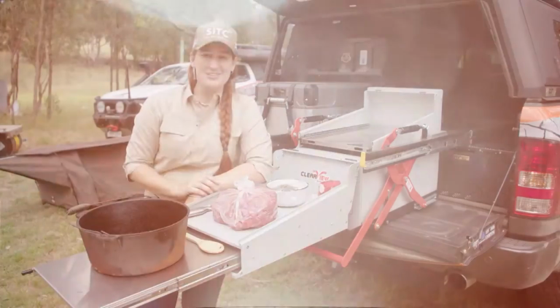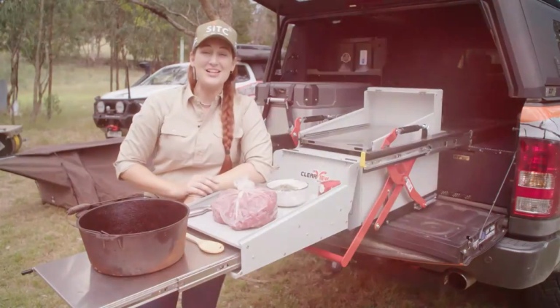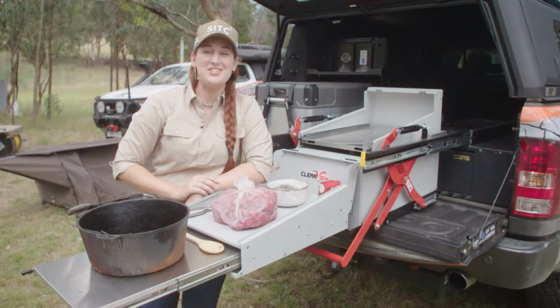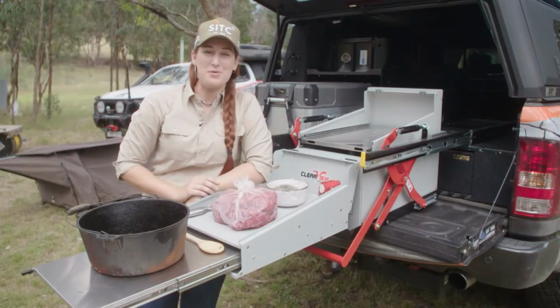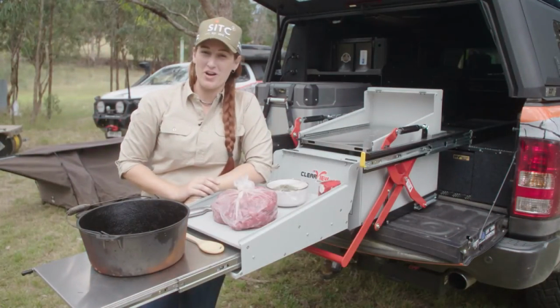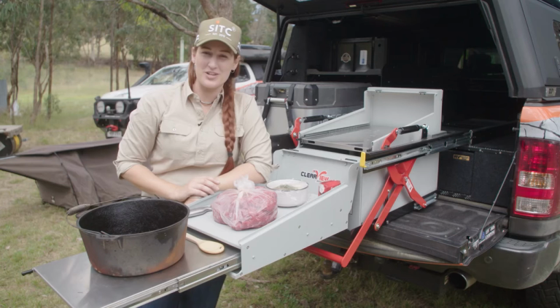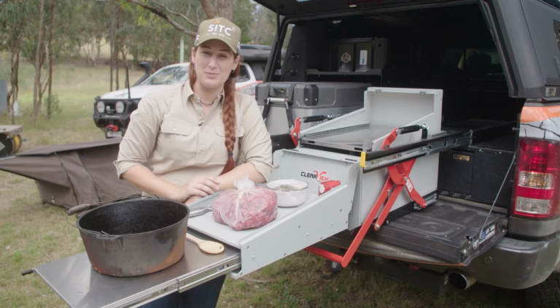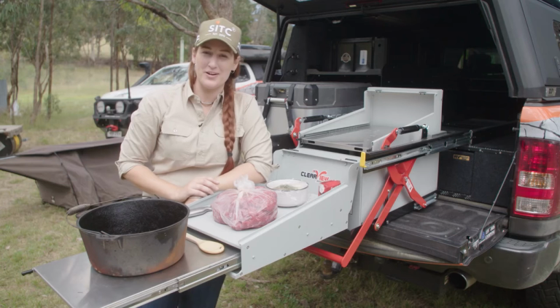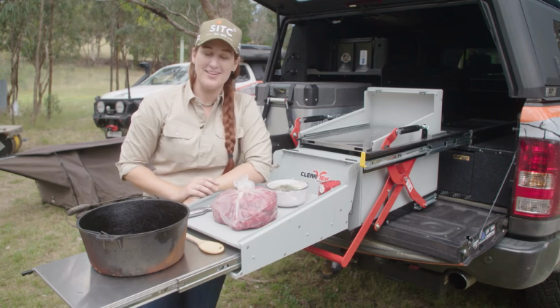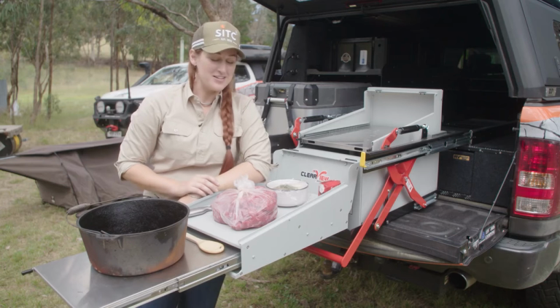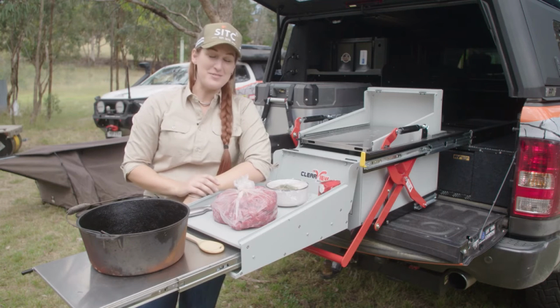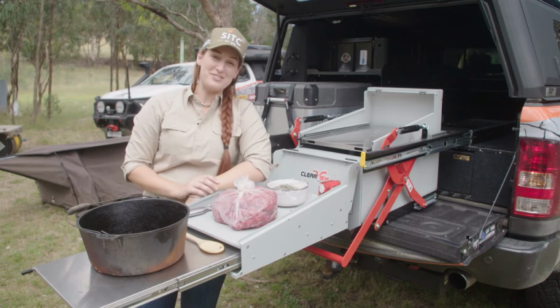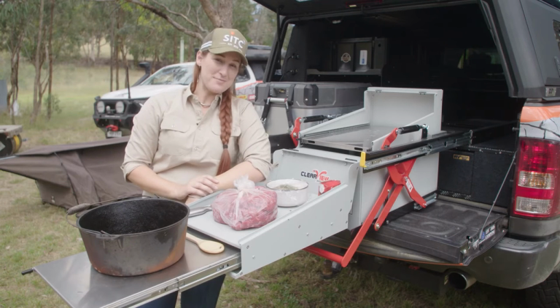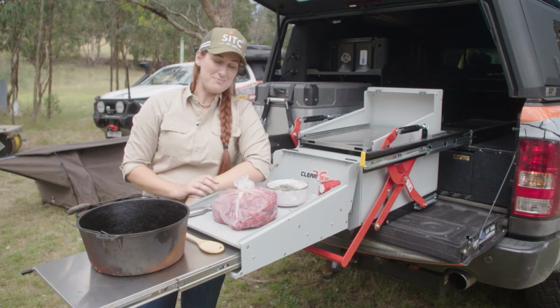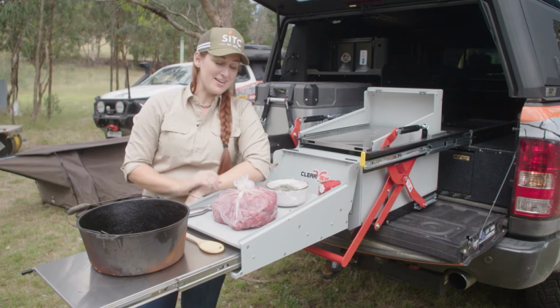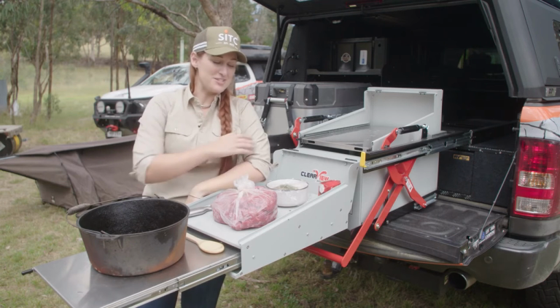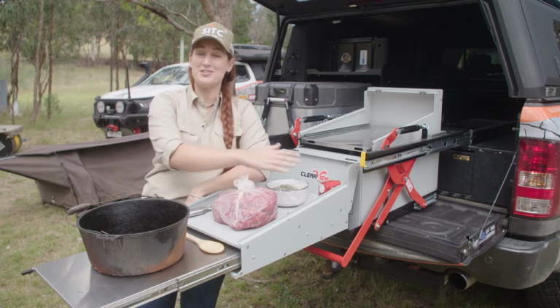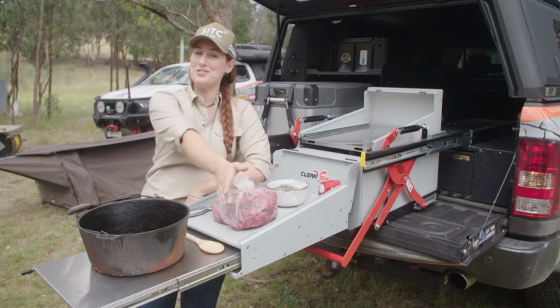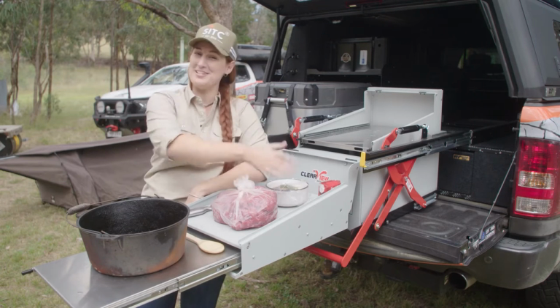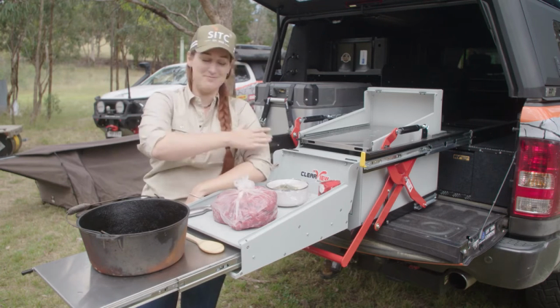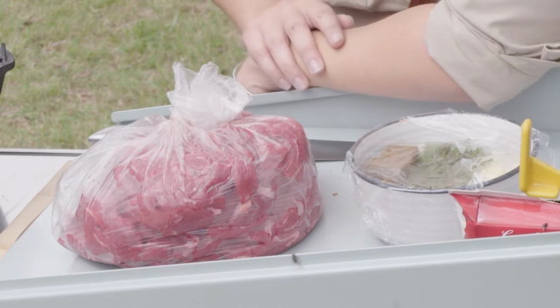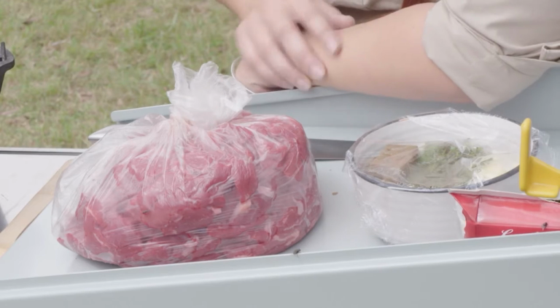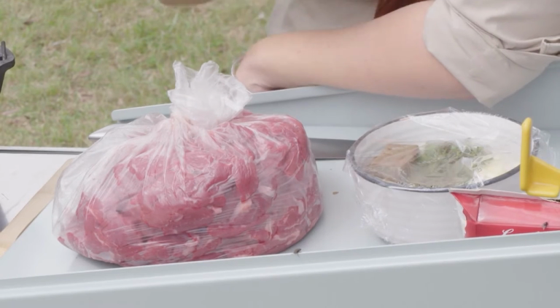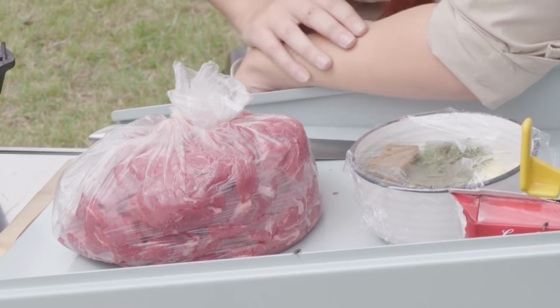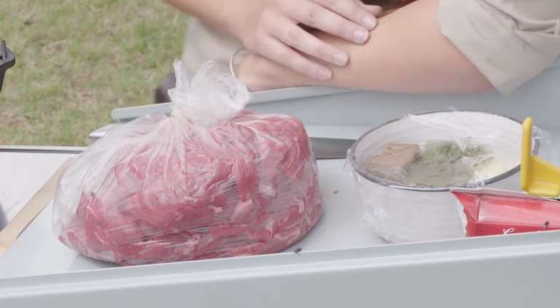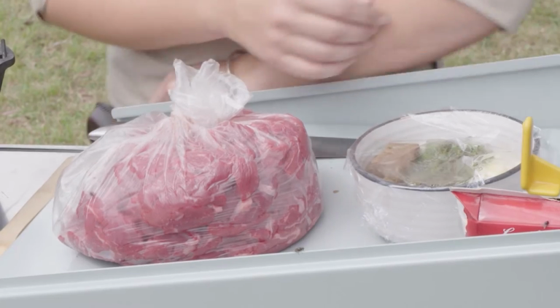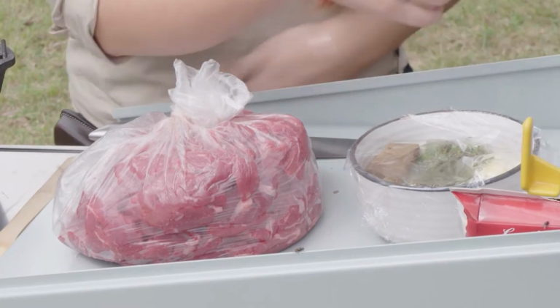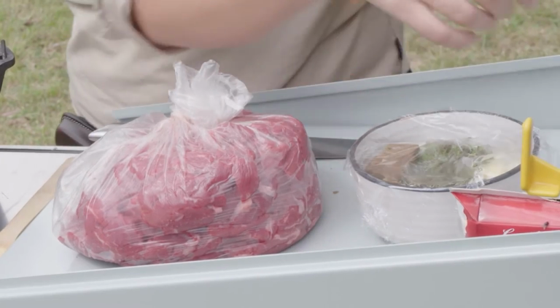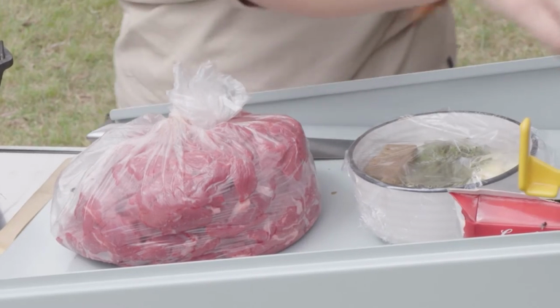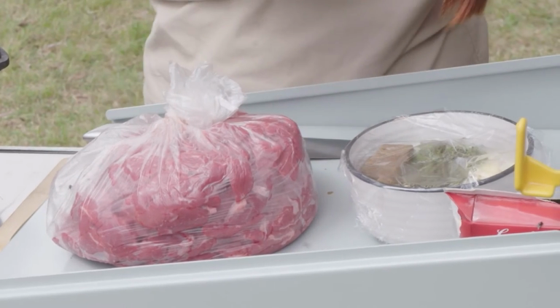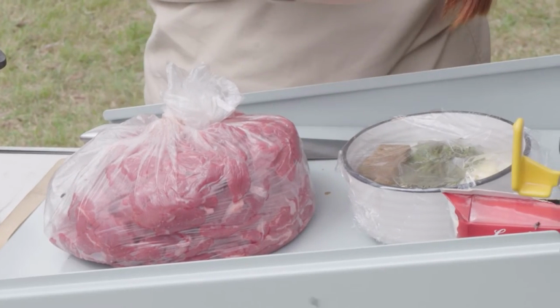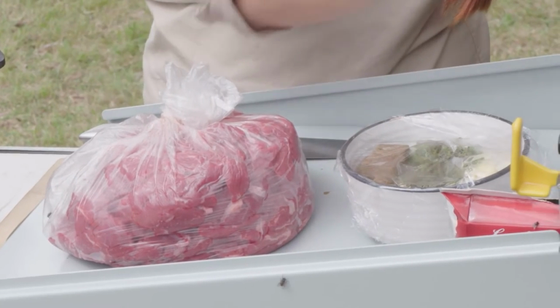While Alicia and Boggy are off exploring, Jamie and I have set up camp here and I'm just about to cook some dinner. Tonight we are having a camp oven casserole with an Italian twist.